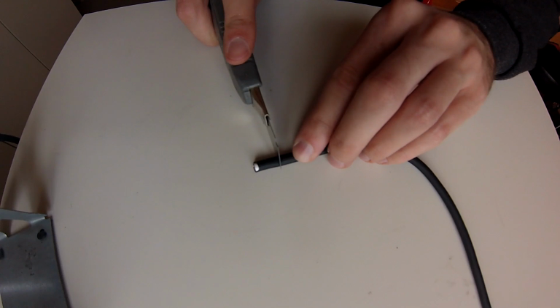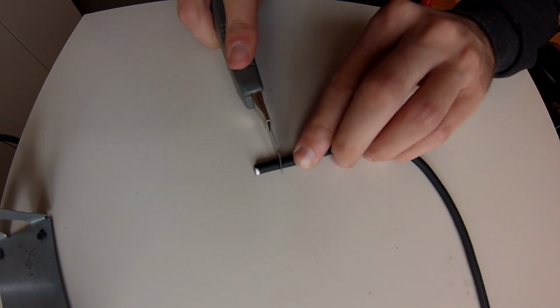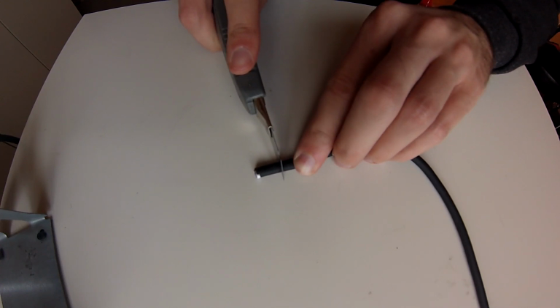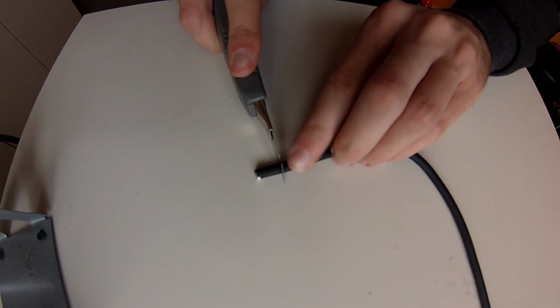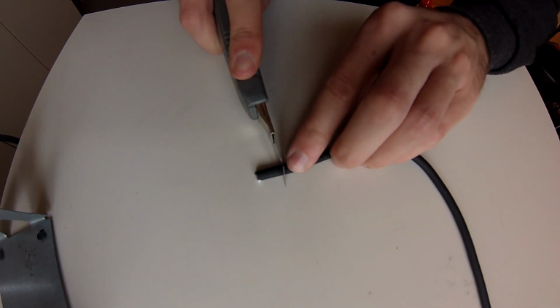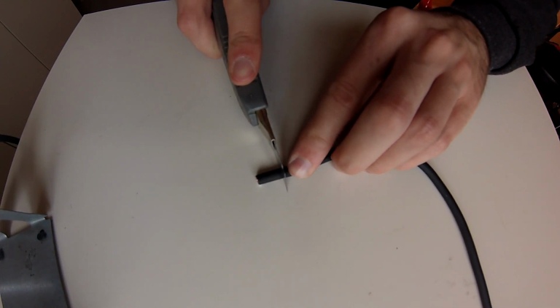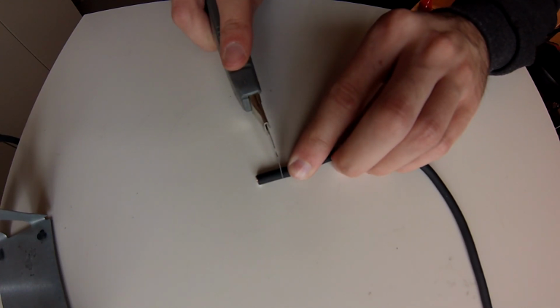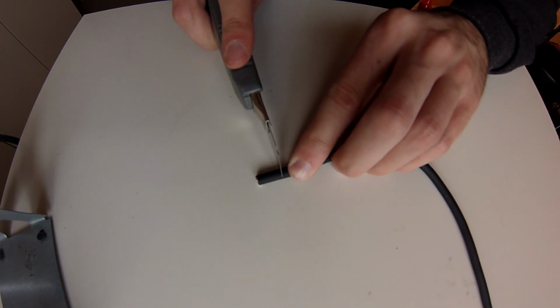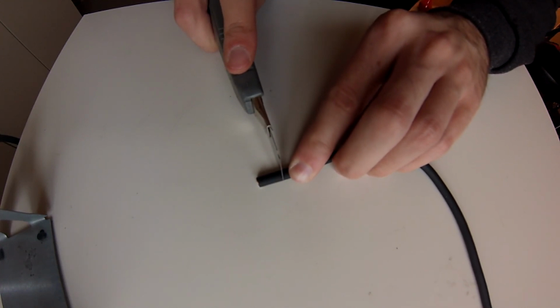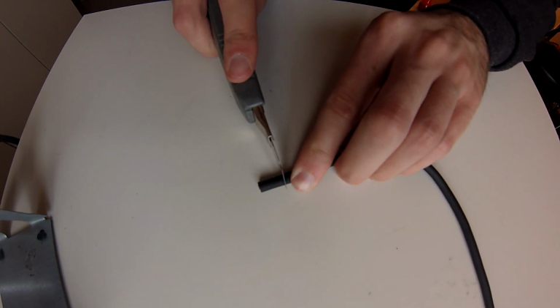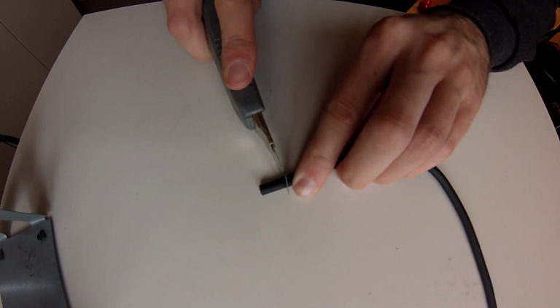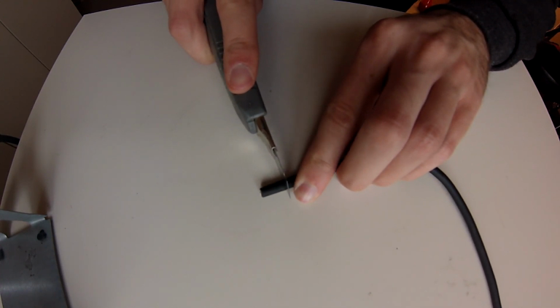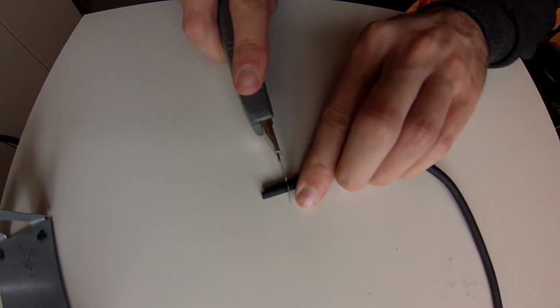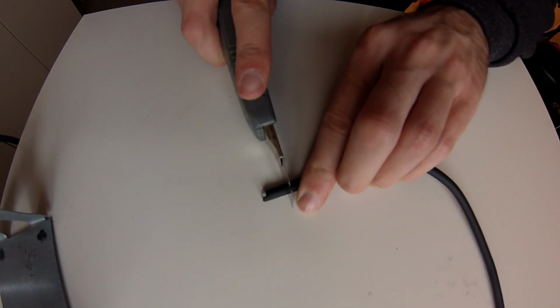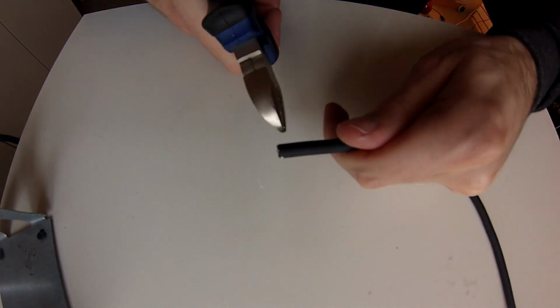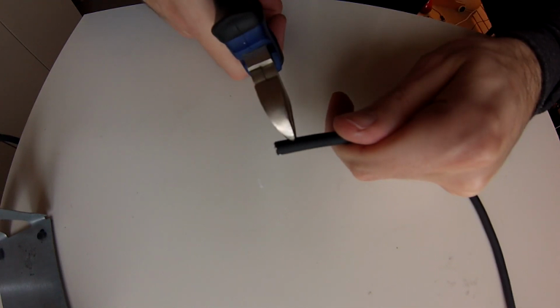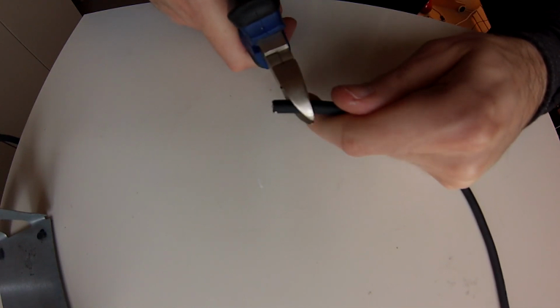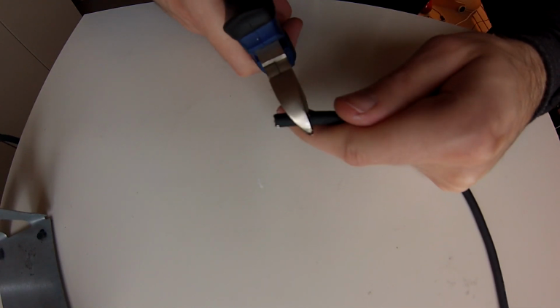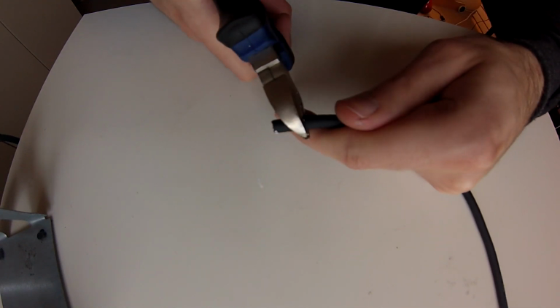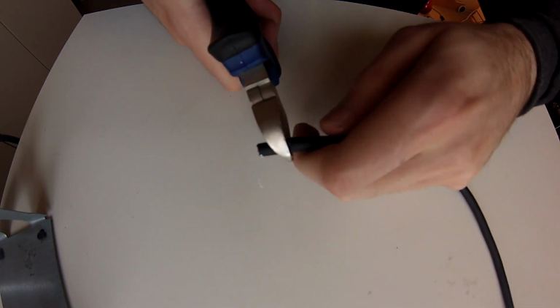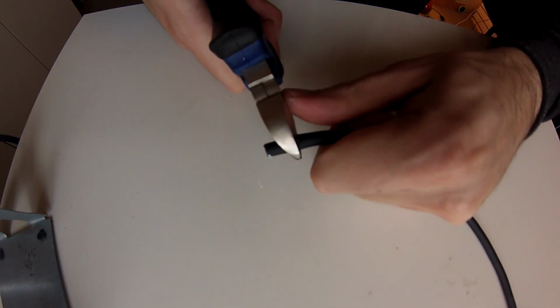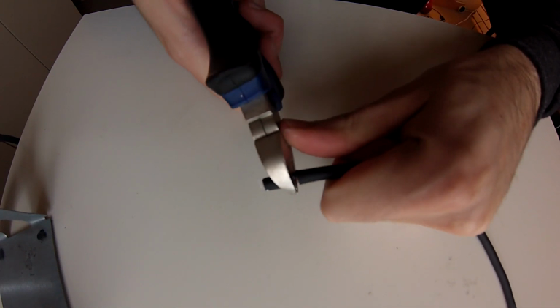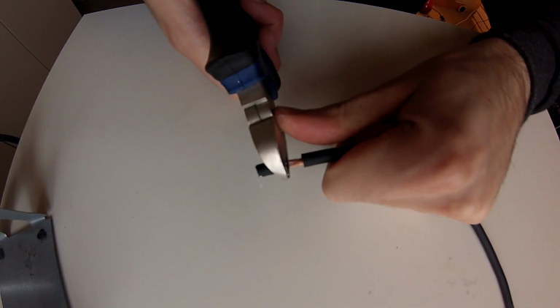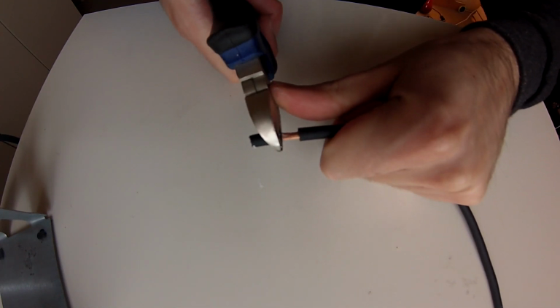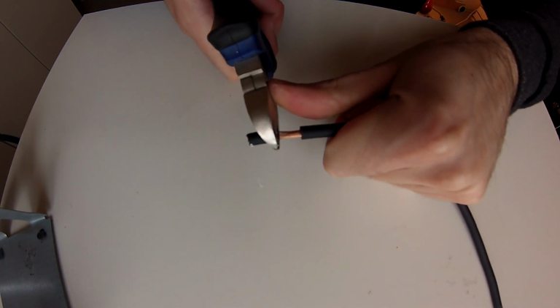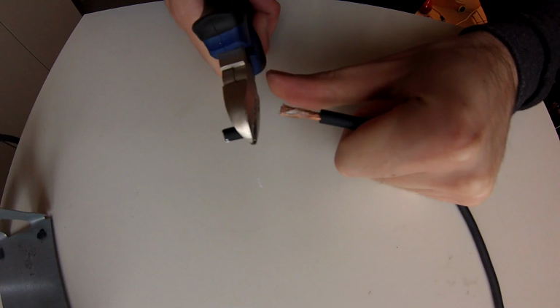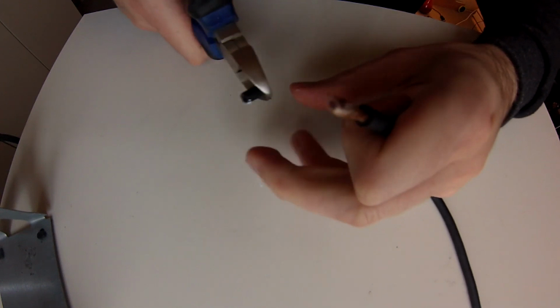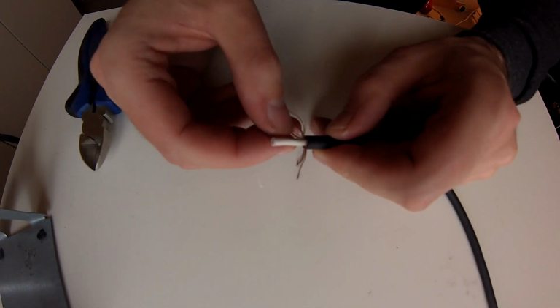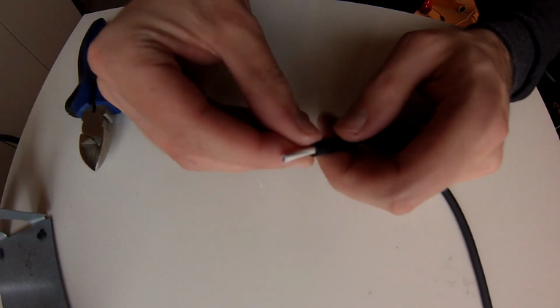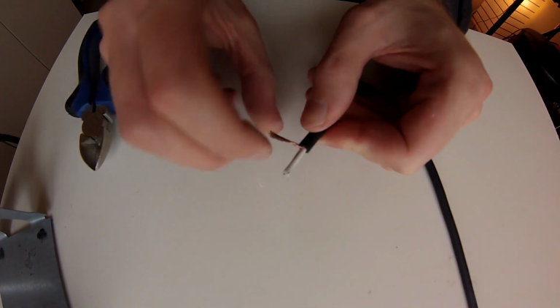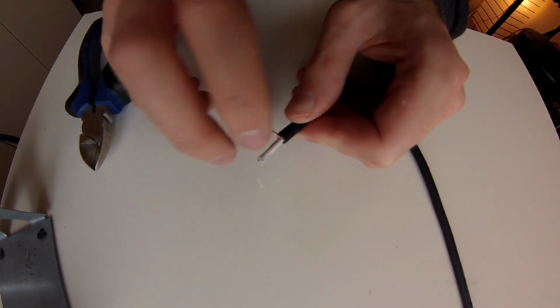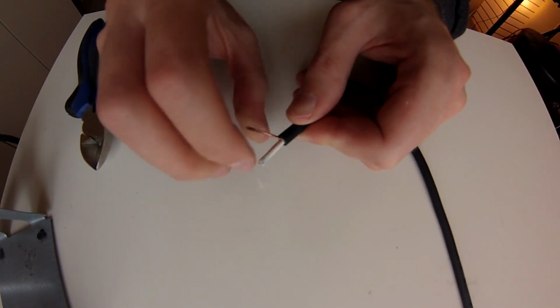Strip the cable tips. Take a knife and cut carefully into the insulation — do not cut the cables inside. Then unravel the lacing of the ground cable.